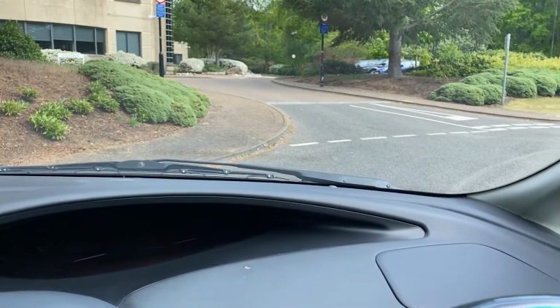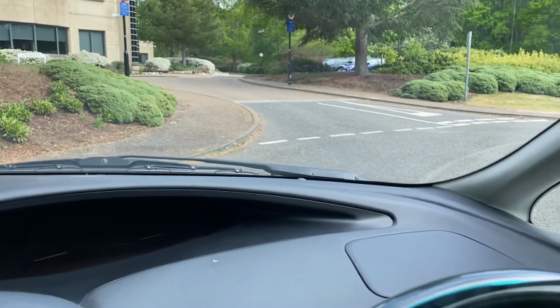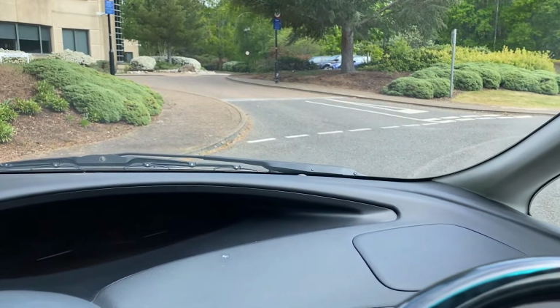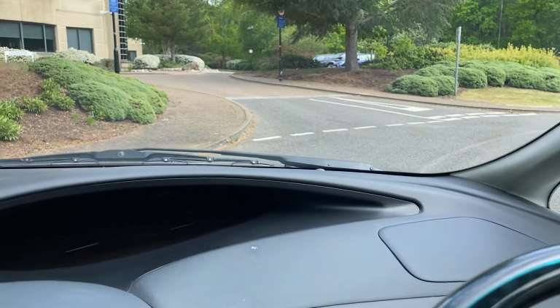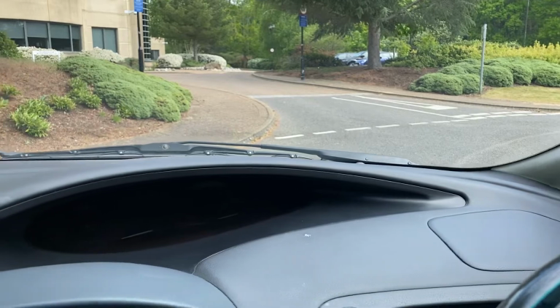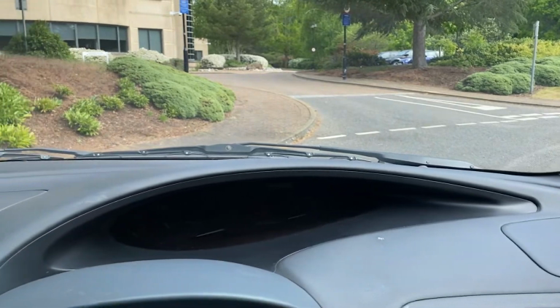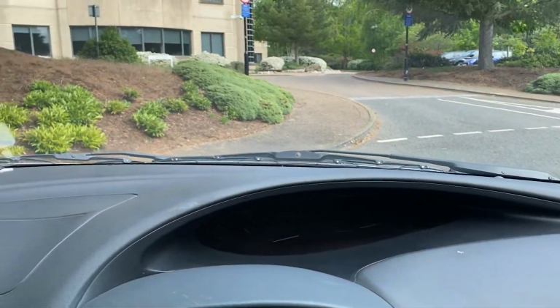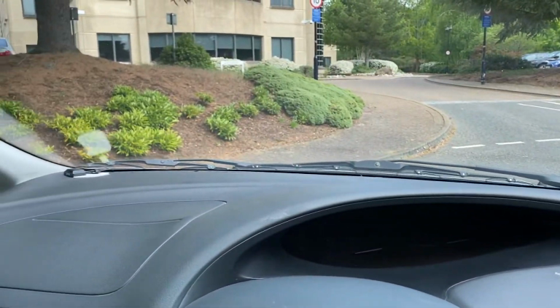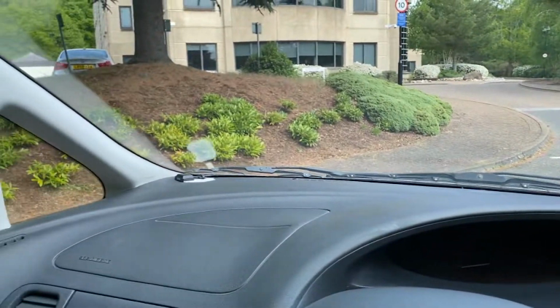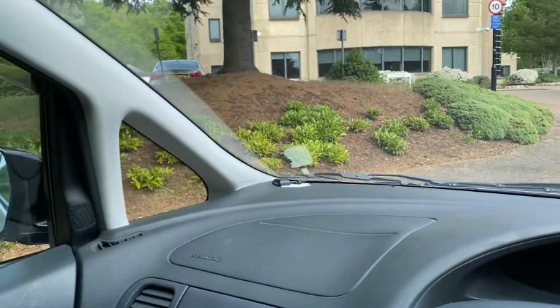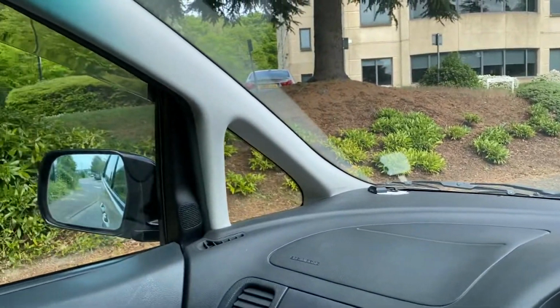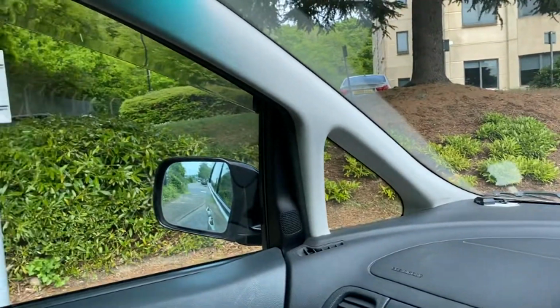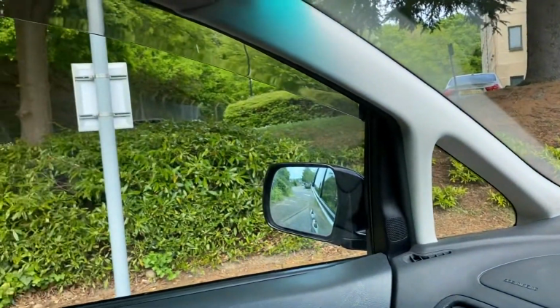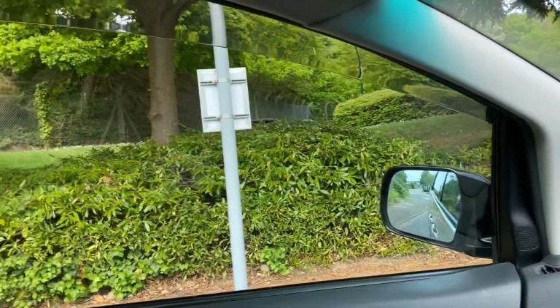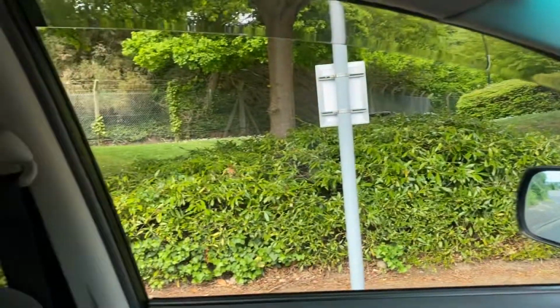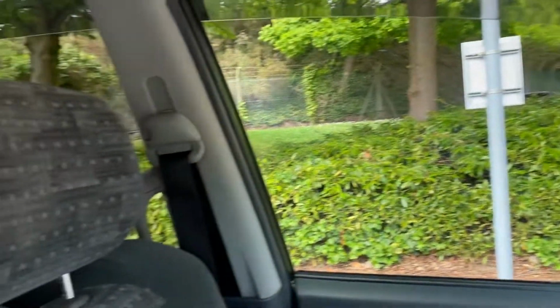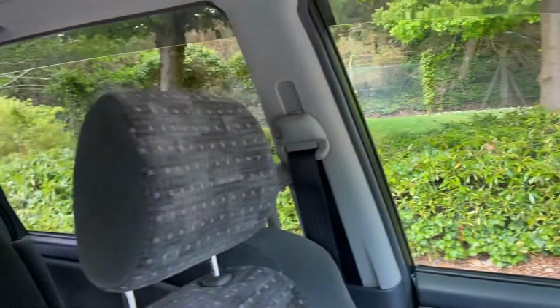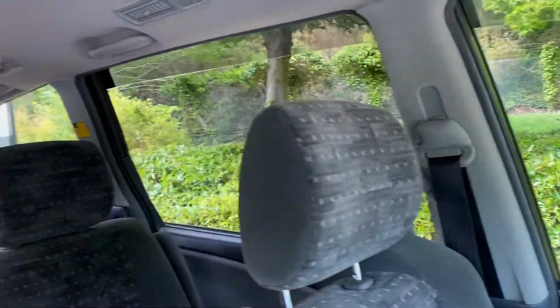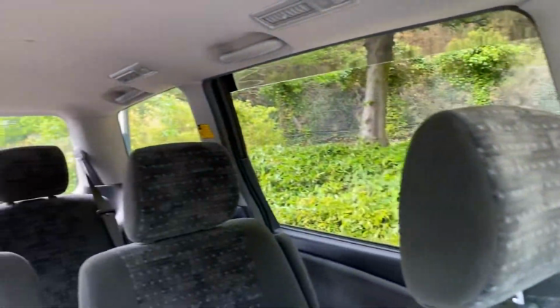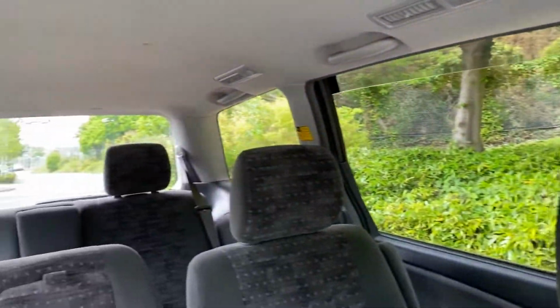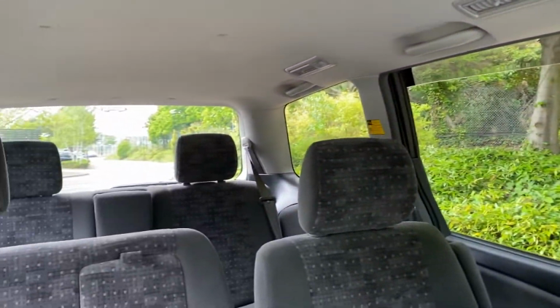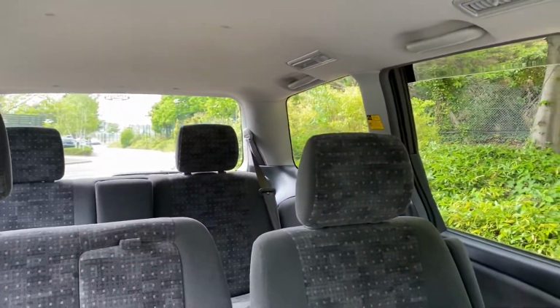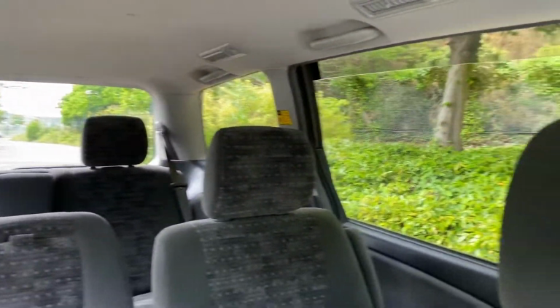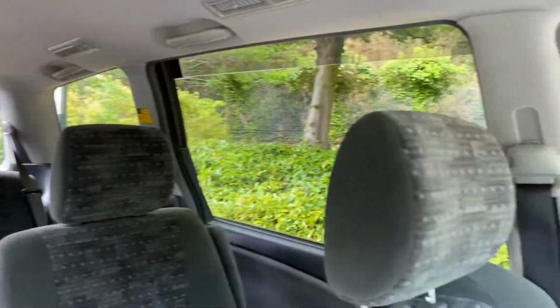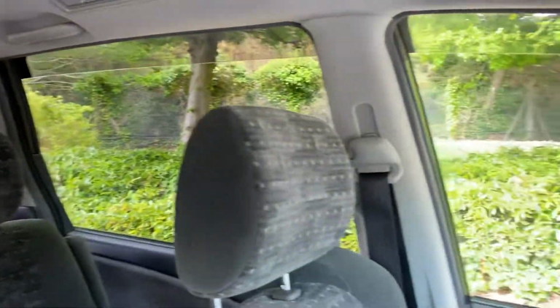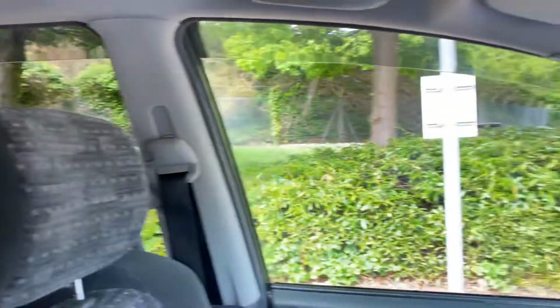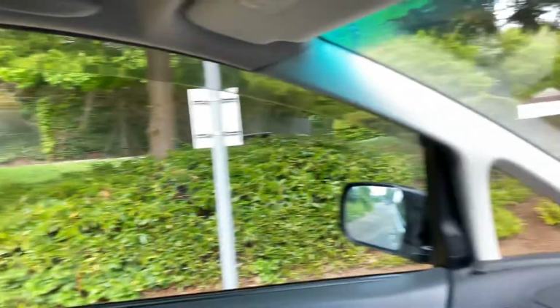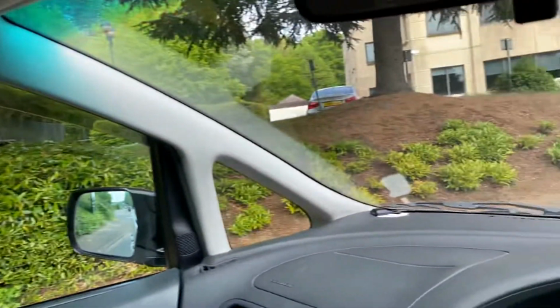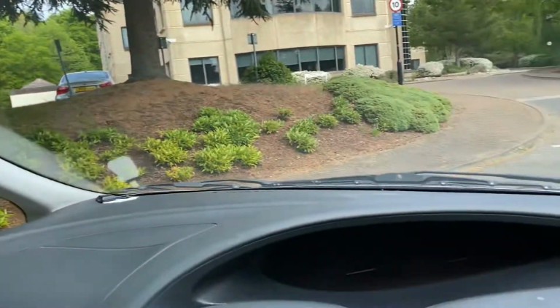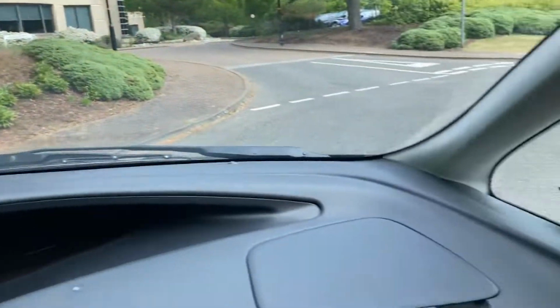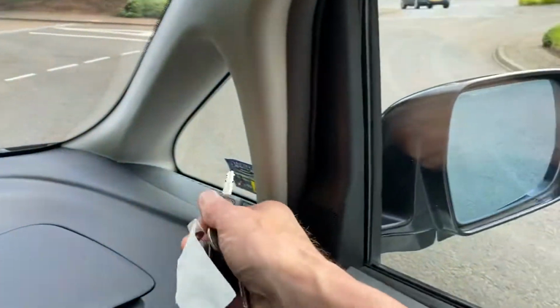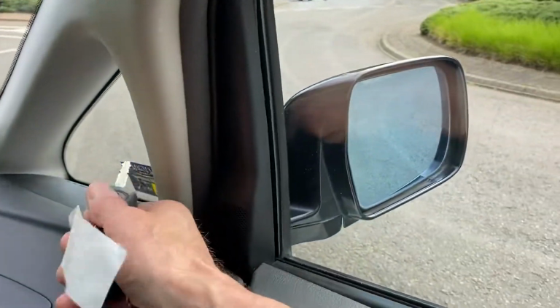First thing you notice is the nice visual aspect sitting inside this car. As you can see, there doesn't seem to be any blind spots on it. These little quarter windows help with that.